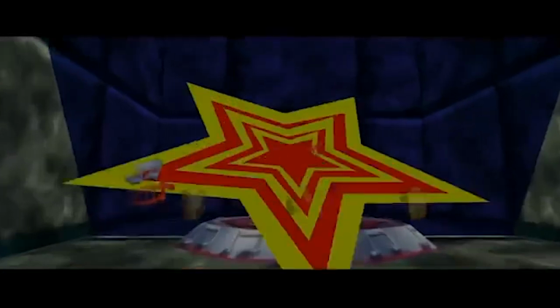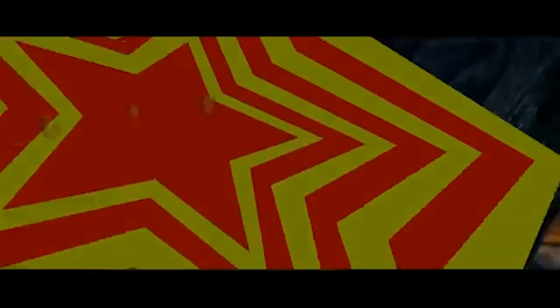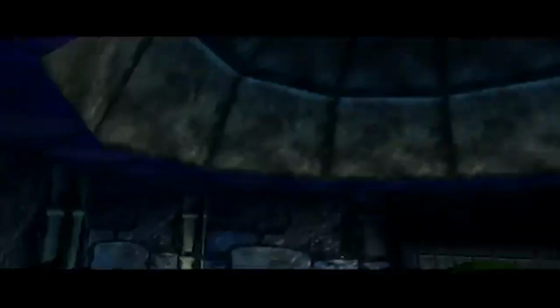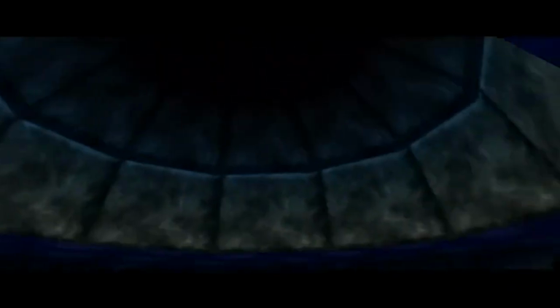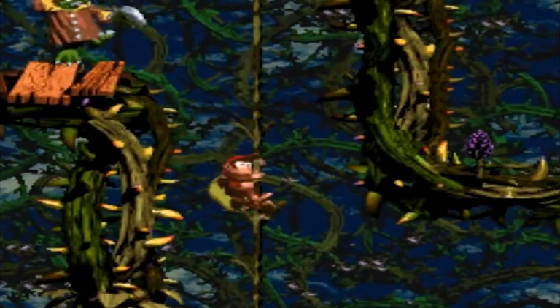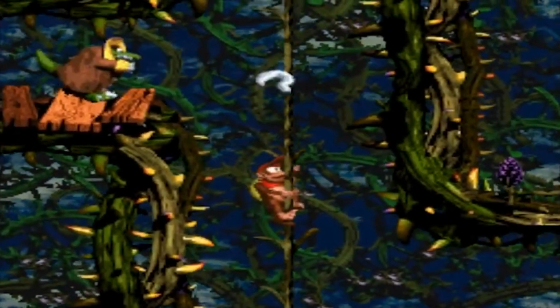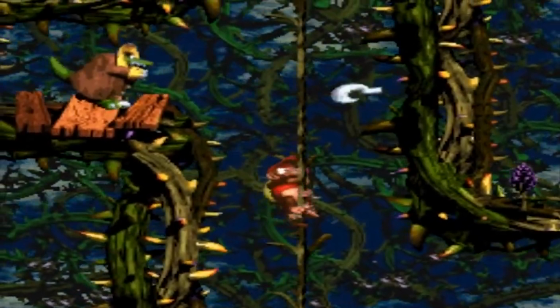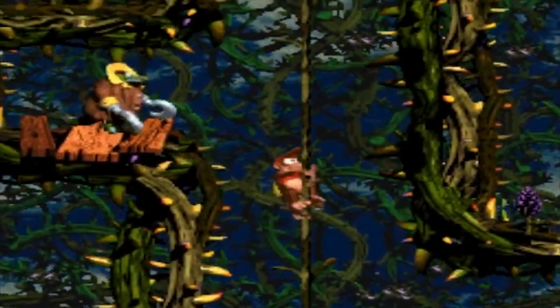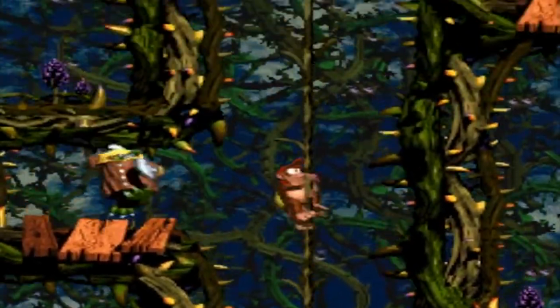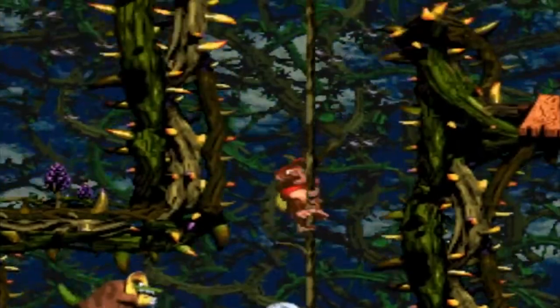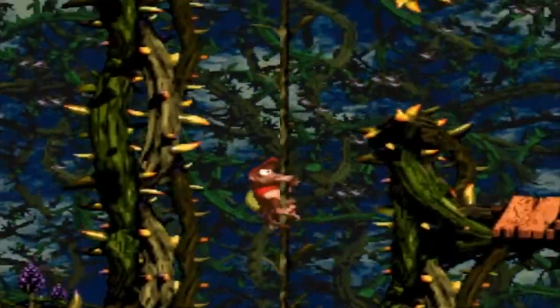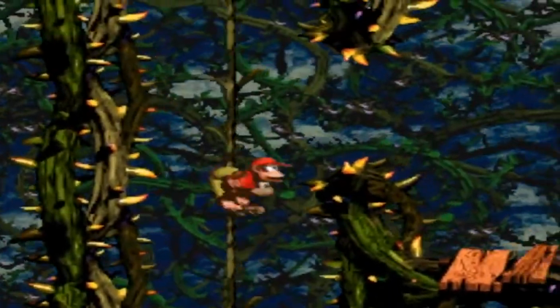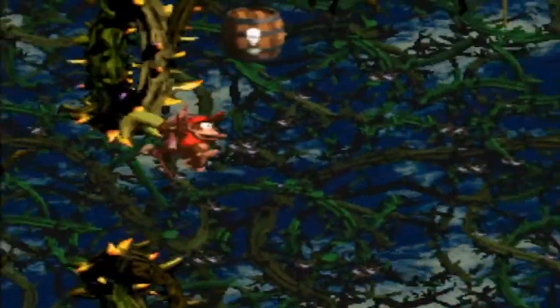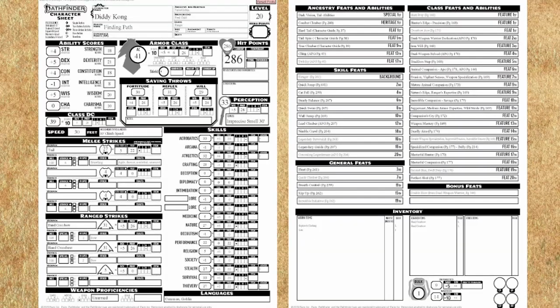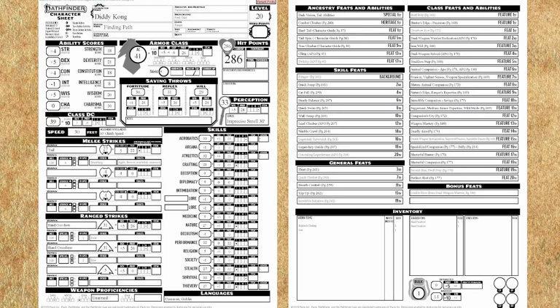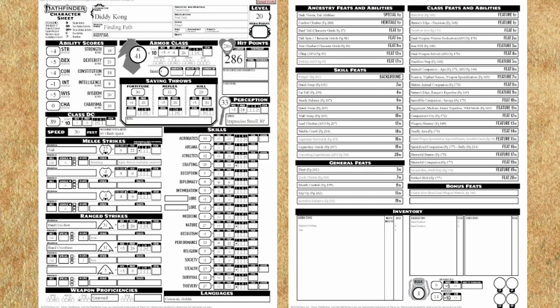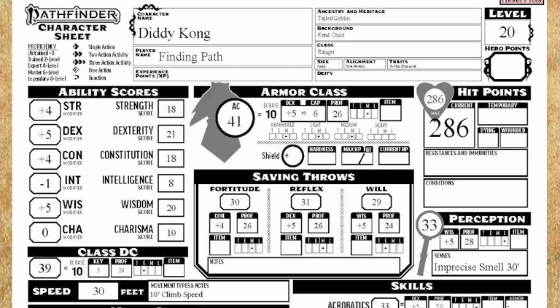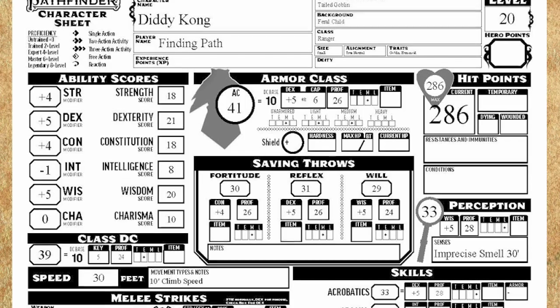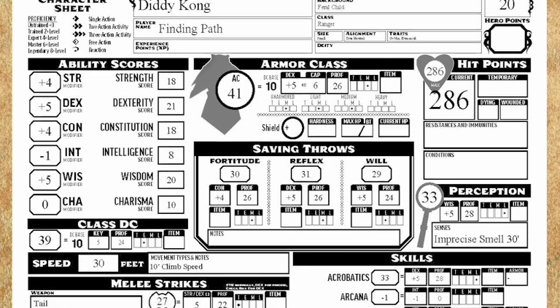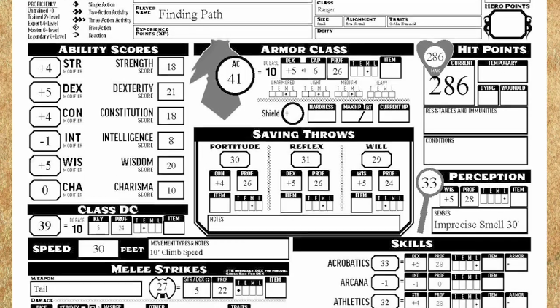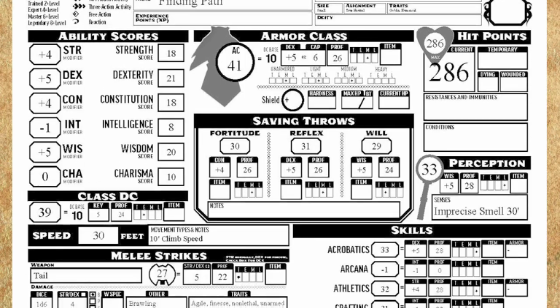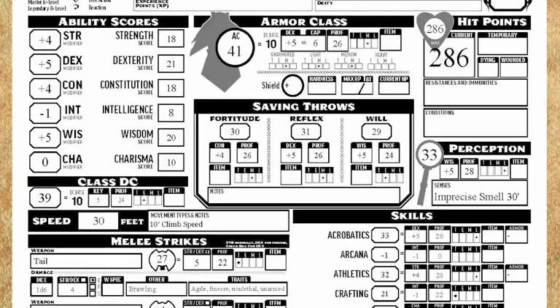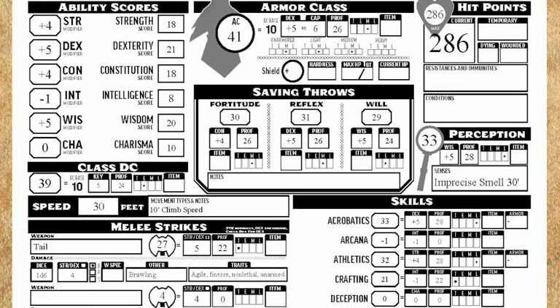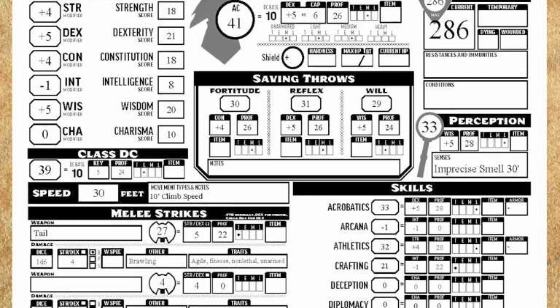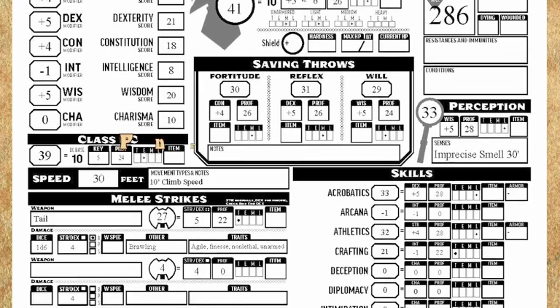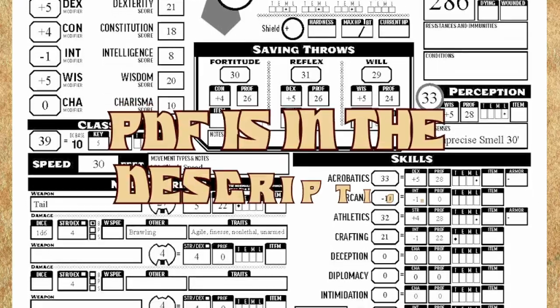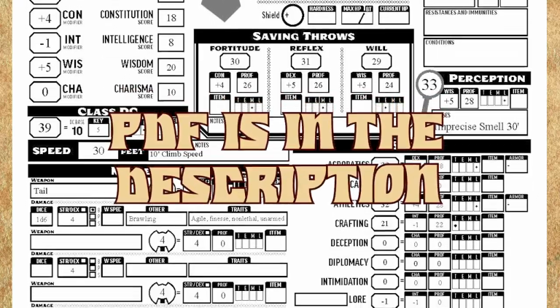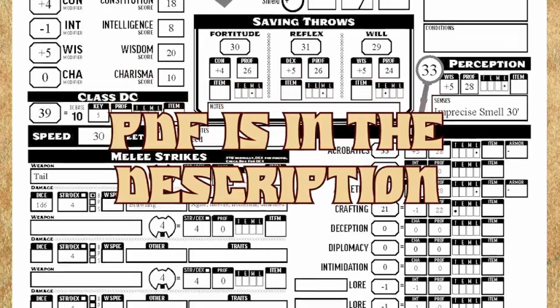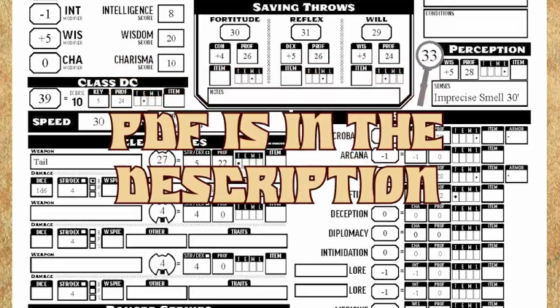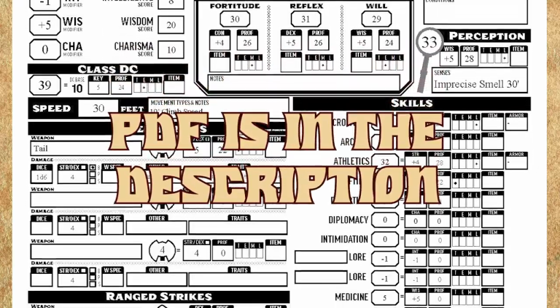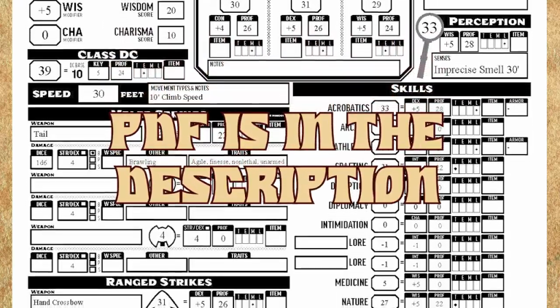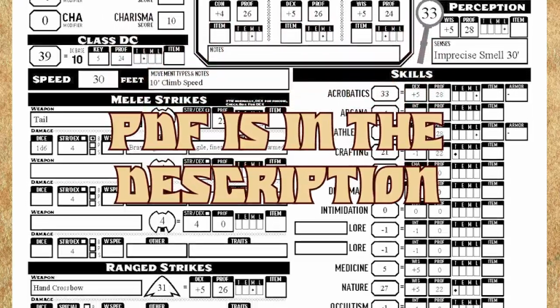After thinking about it for a little bit and going over our goals, it's pretty obvious — Diddy is a ranger. So here's our level 20 character sheet for Diddy. Let's go over some decisions I've made. If you want to follow along, as always, the PDF is in the description.